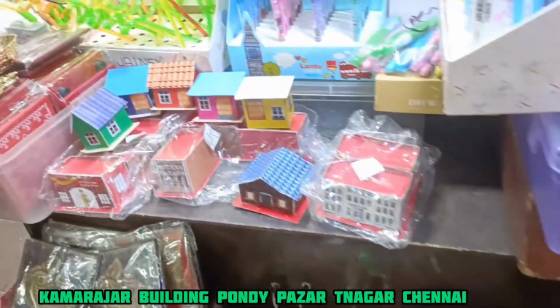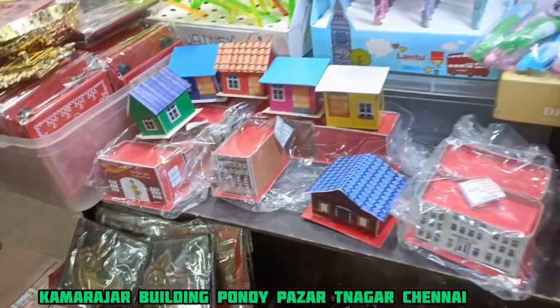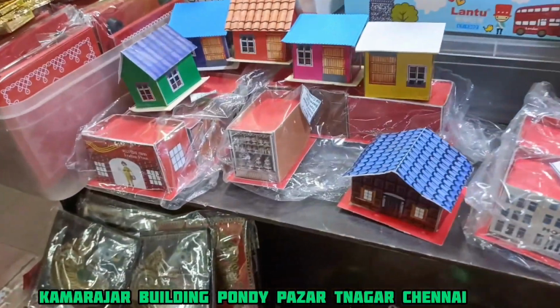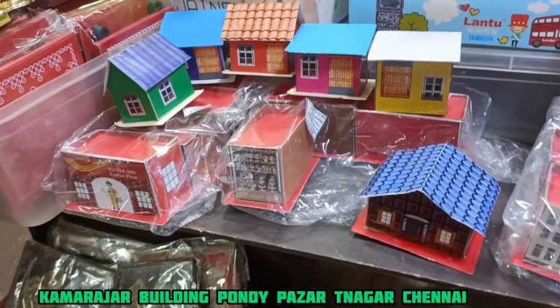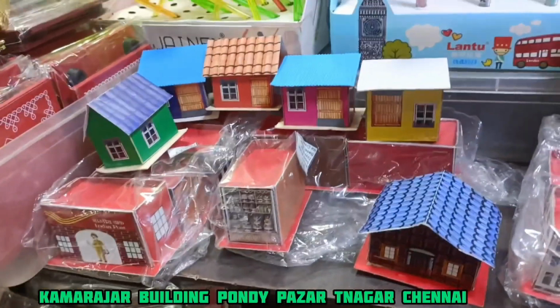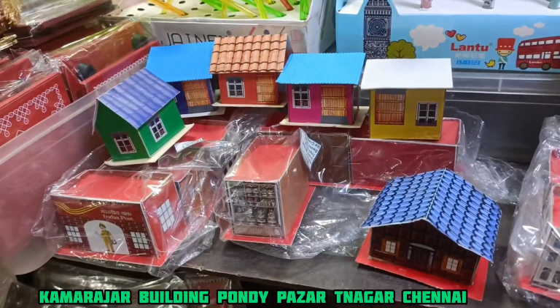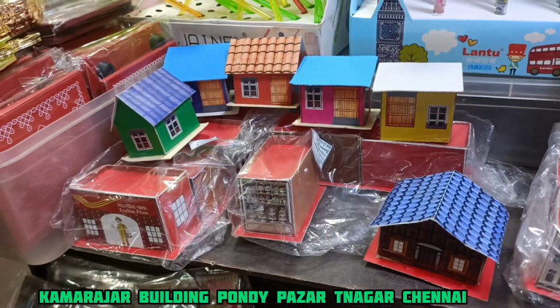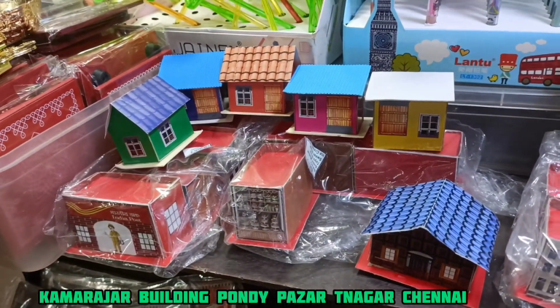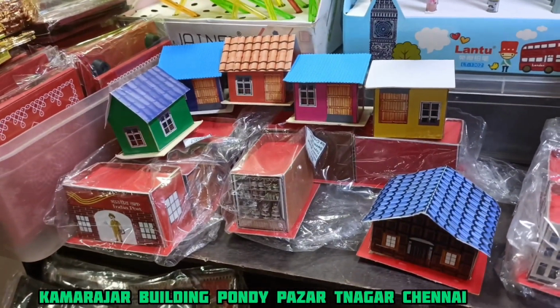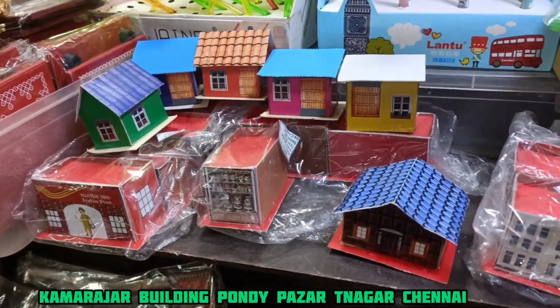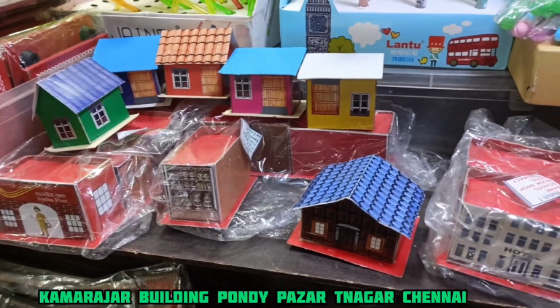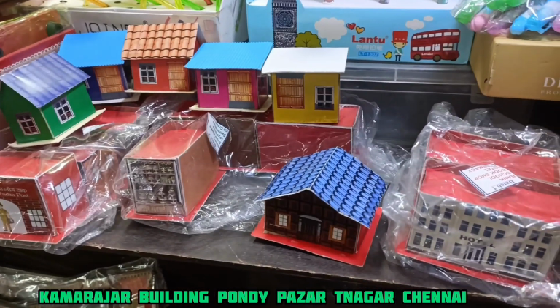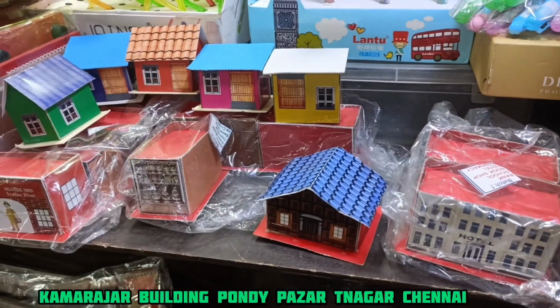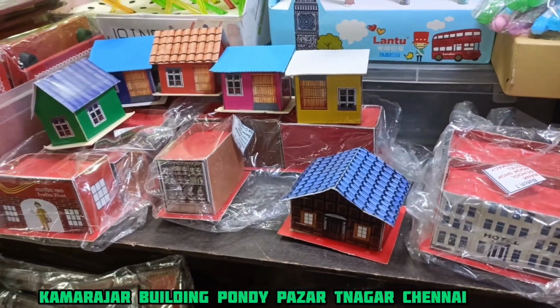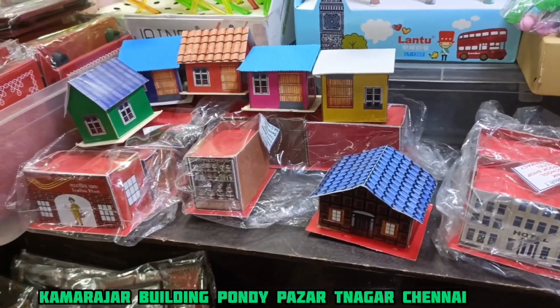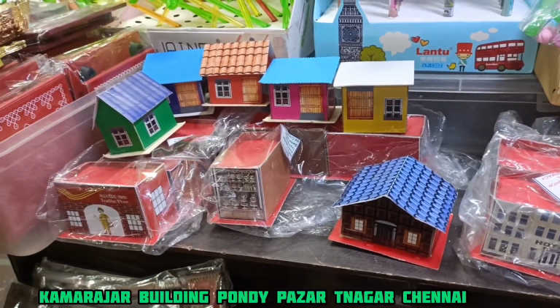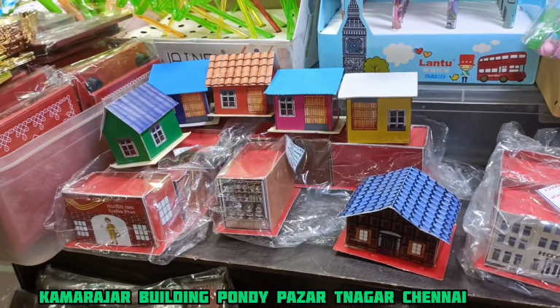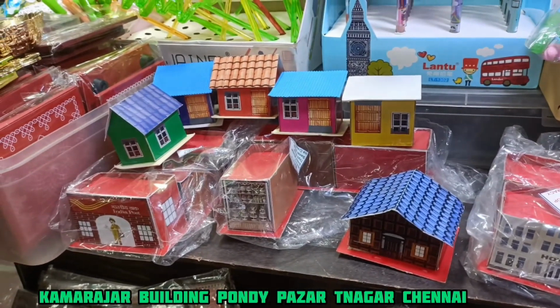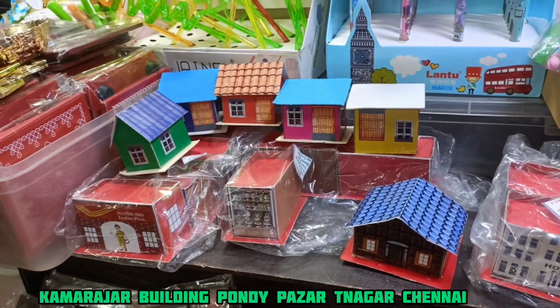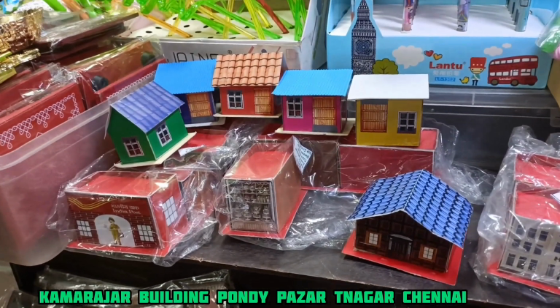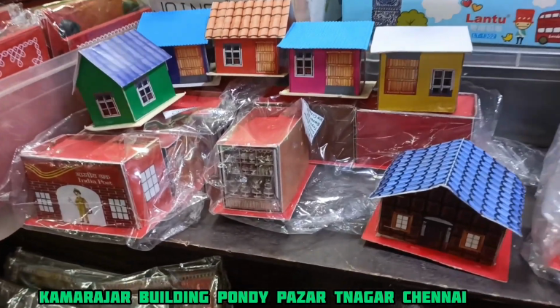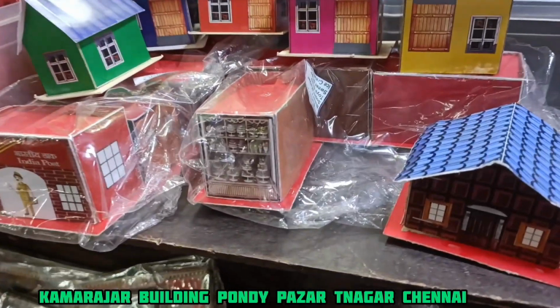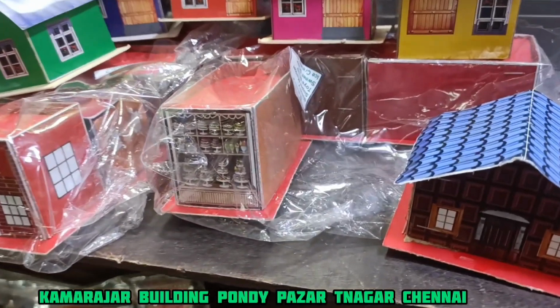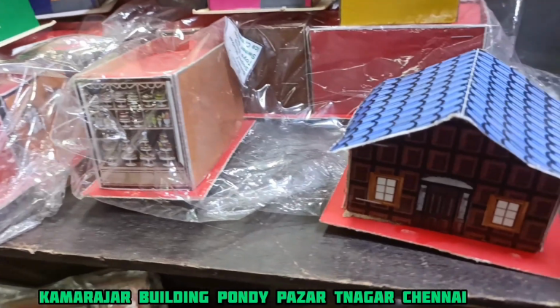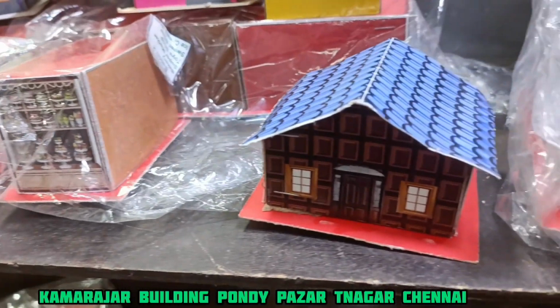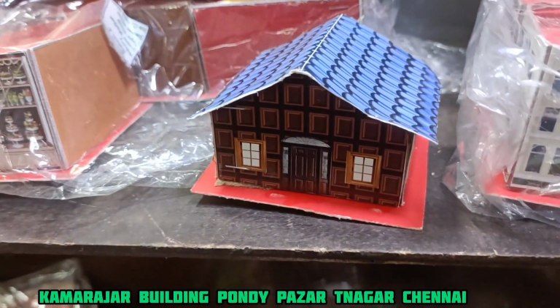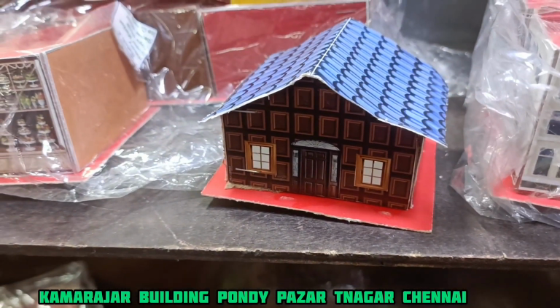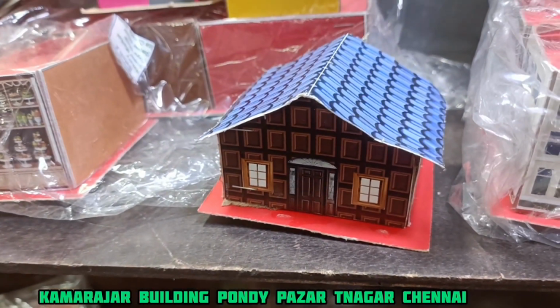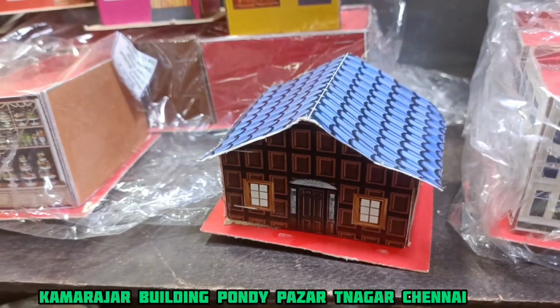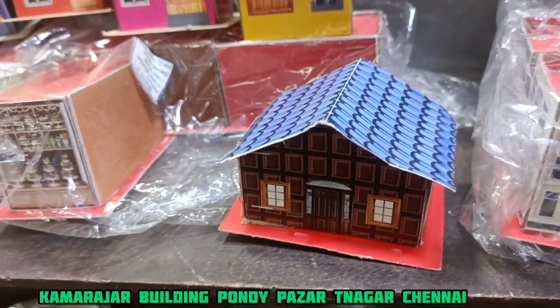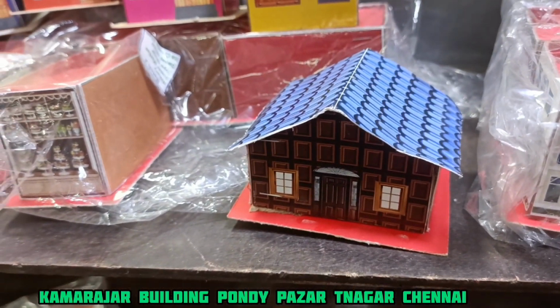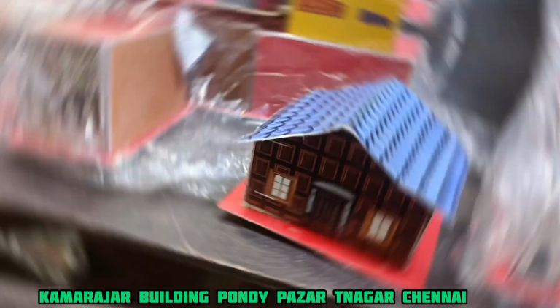This is the Kooty Kooty Projects. This is a shop that has a very creative gift. Let's see what you have in this shop.